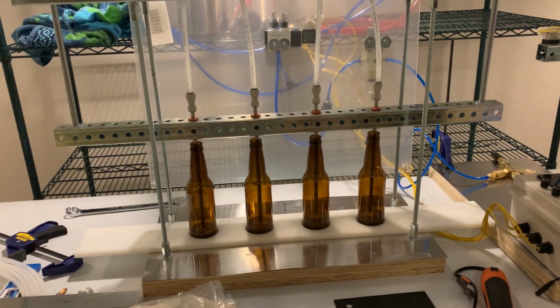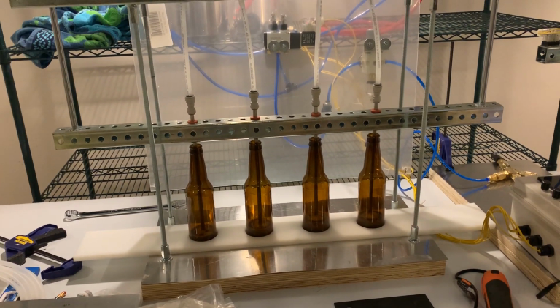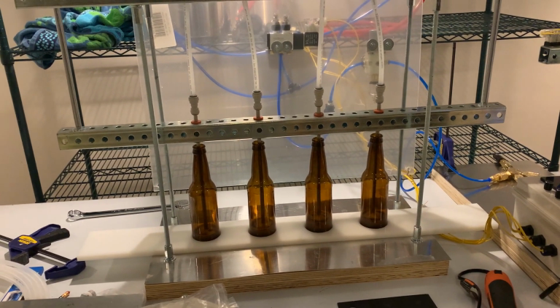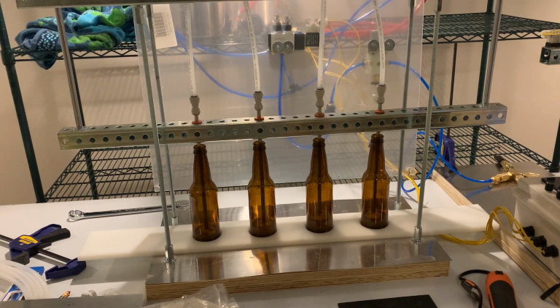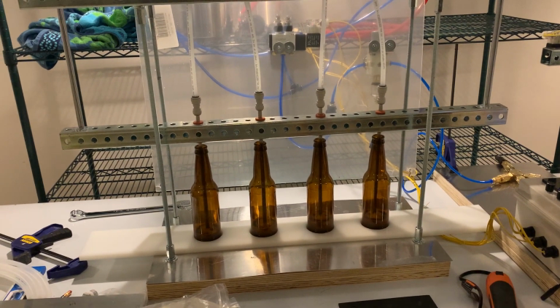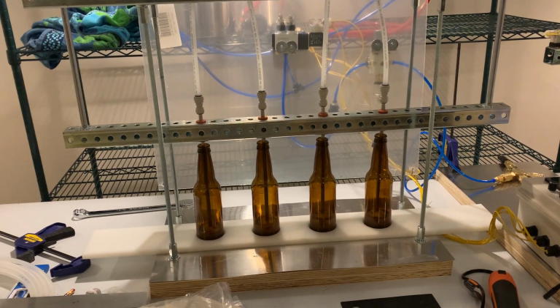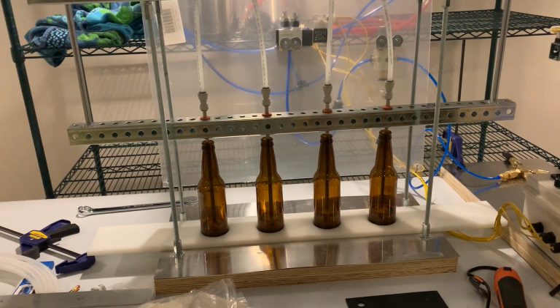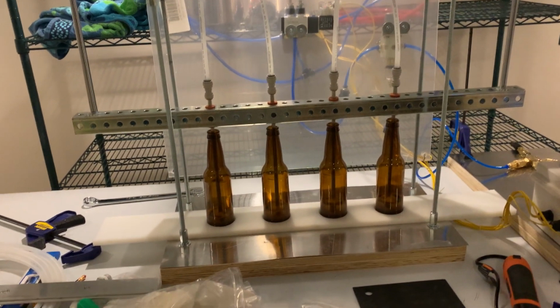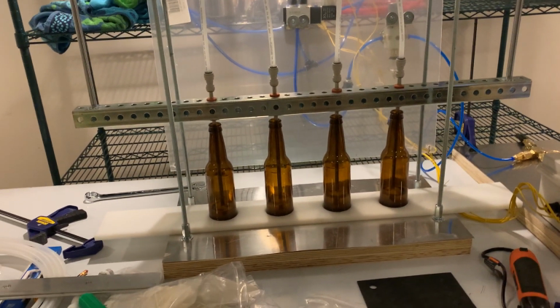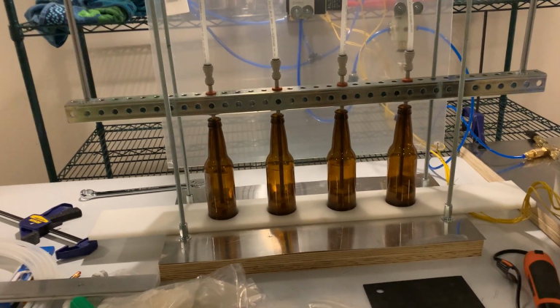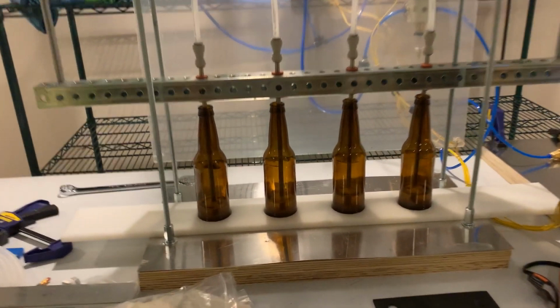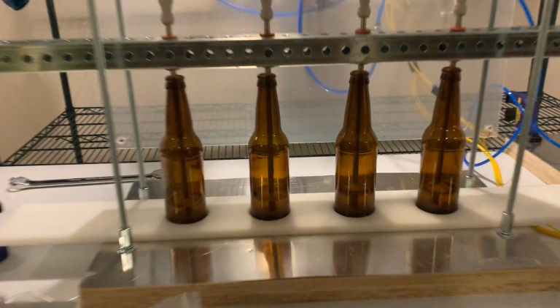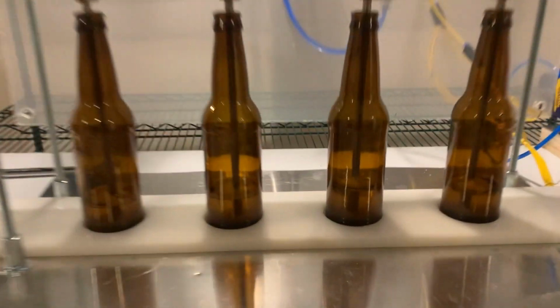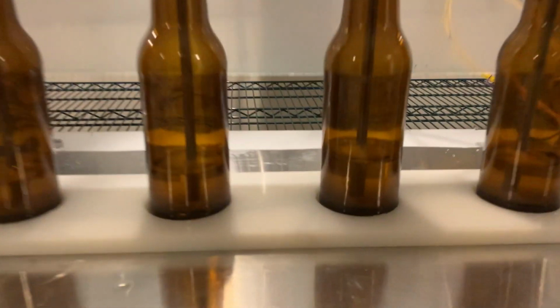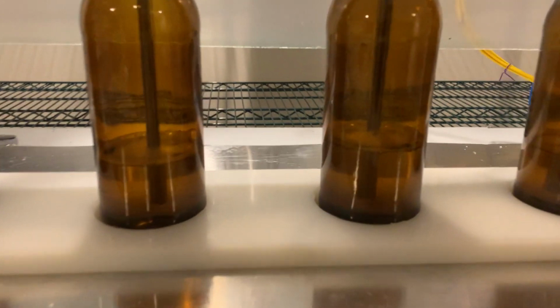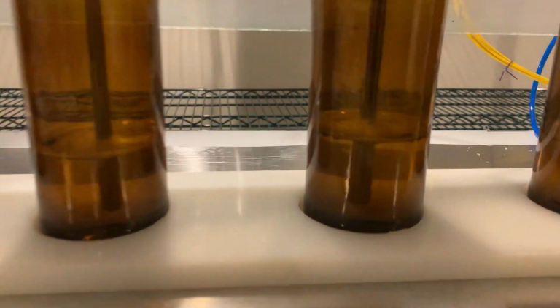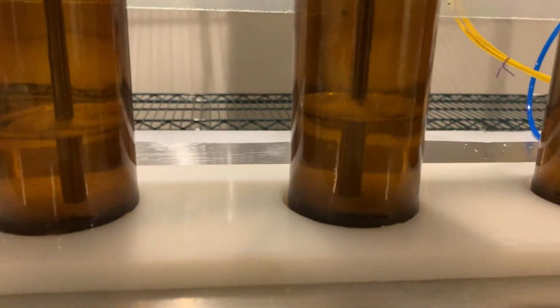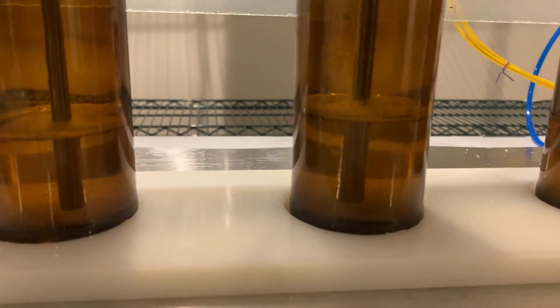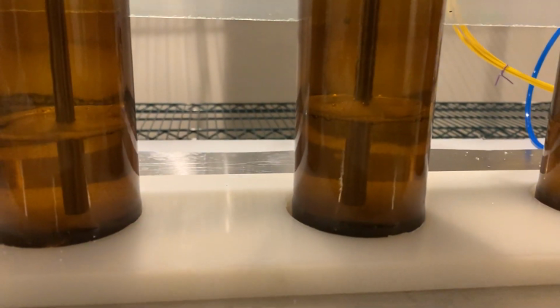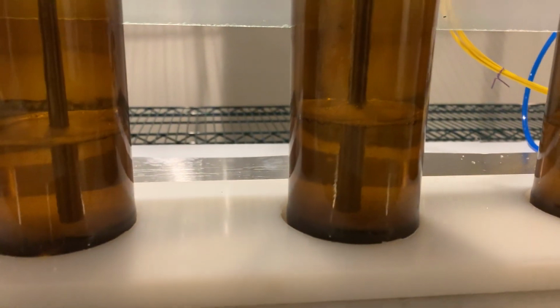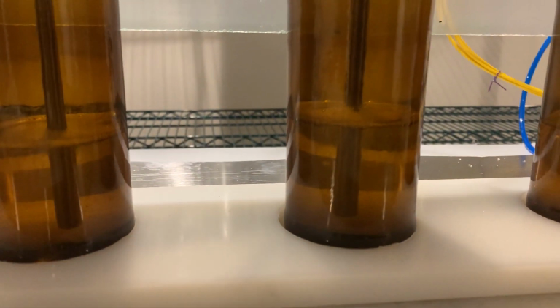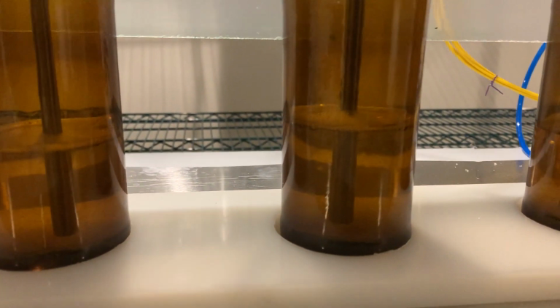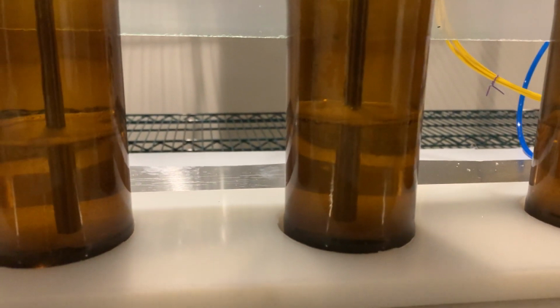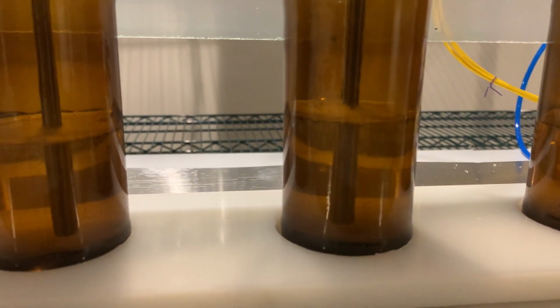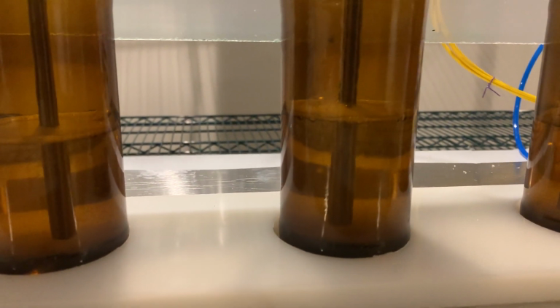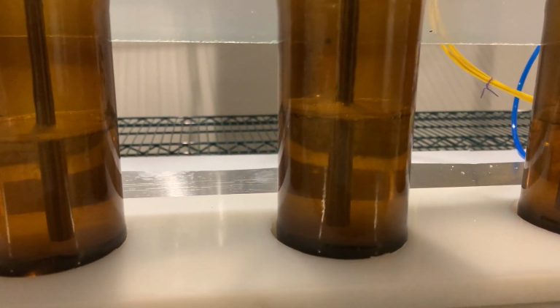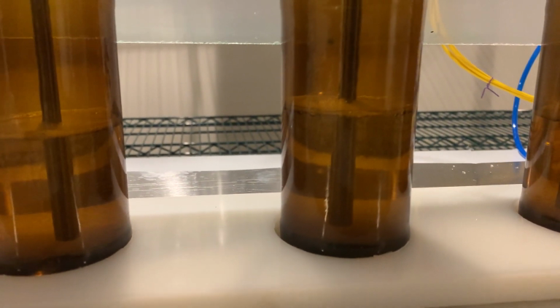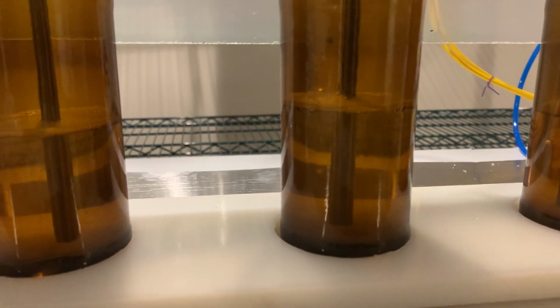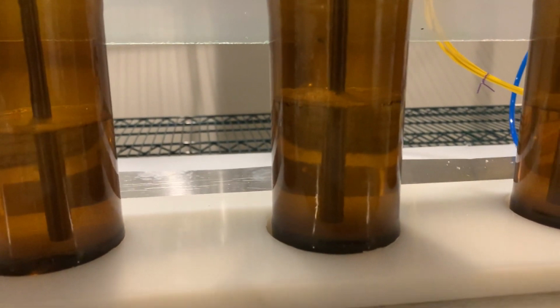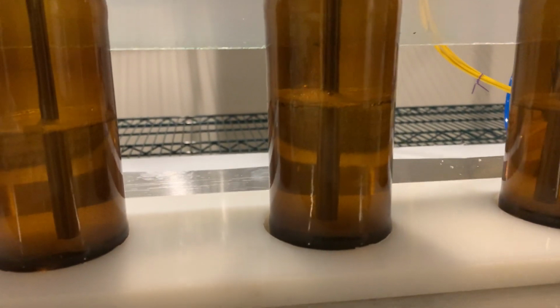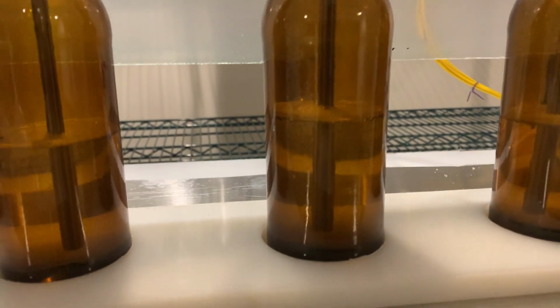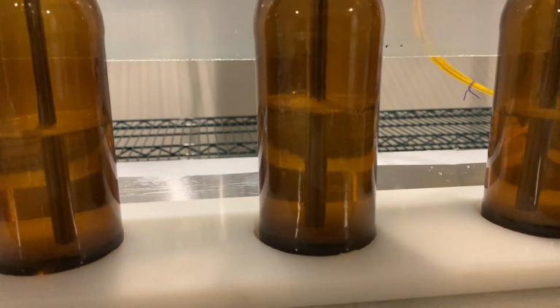It still has to be tweaked, like the actual times of things, but you can see this is just sanitizer — it's not real product.